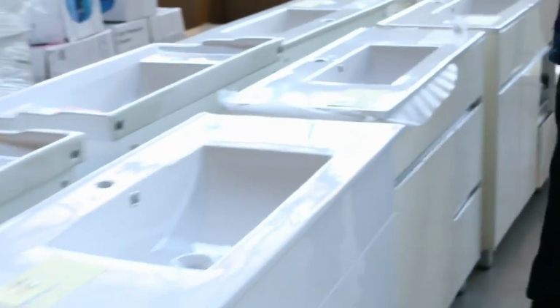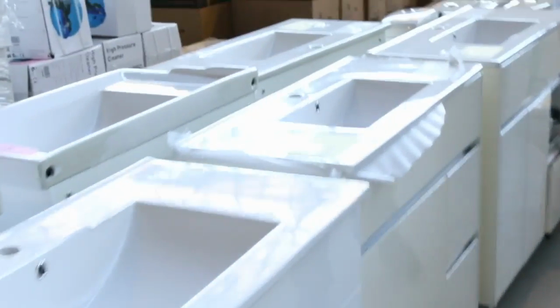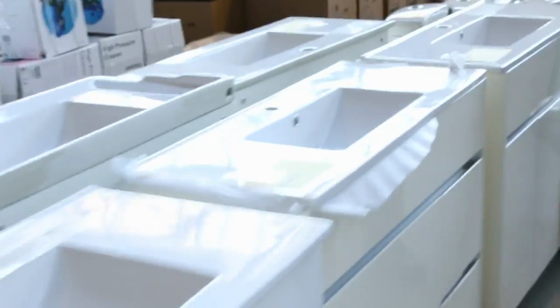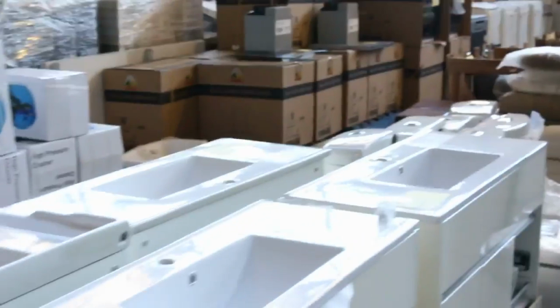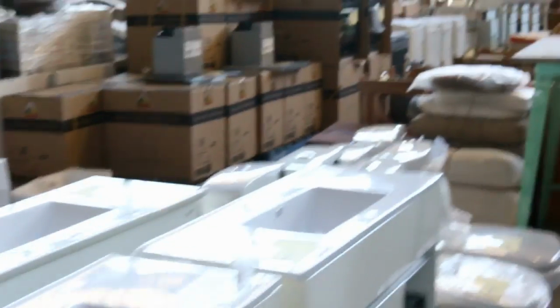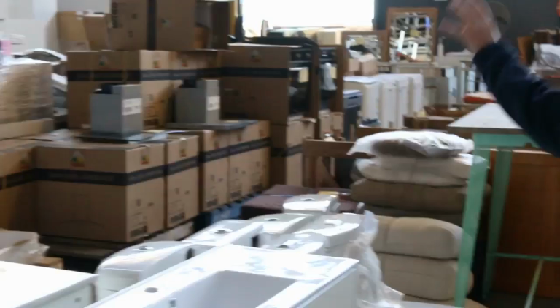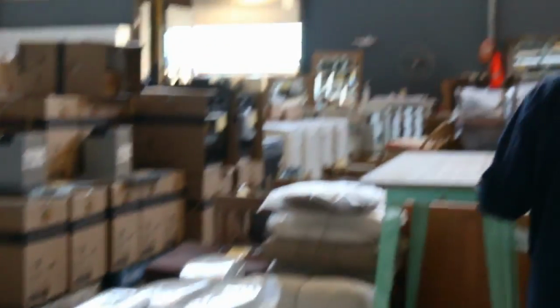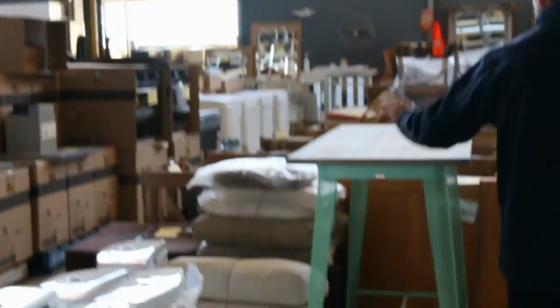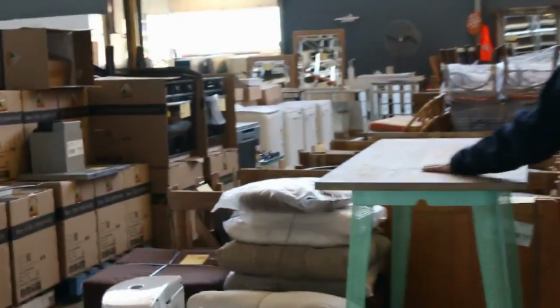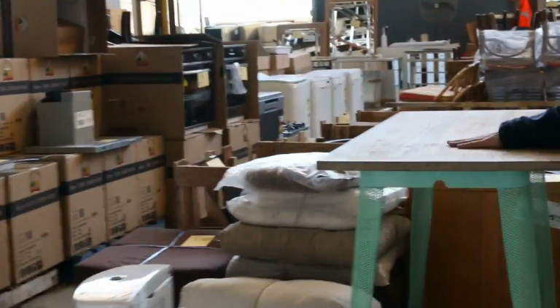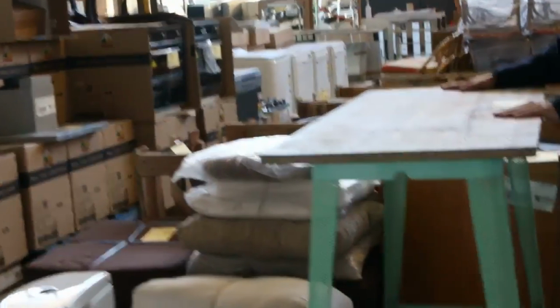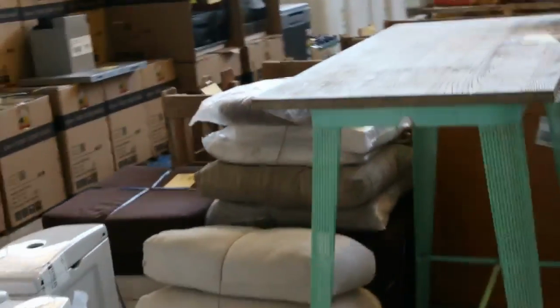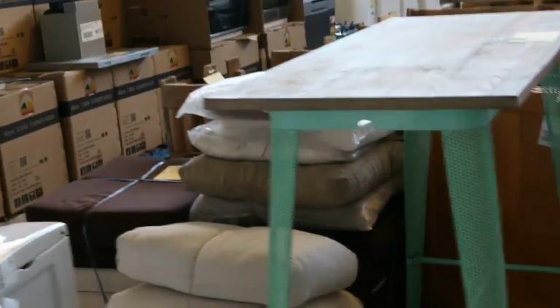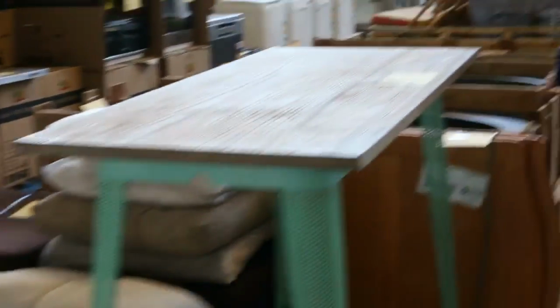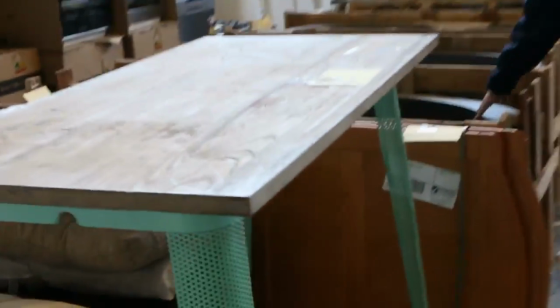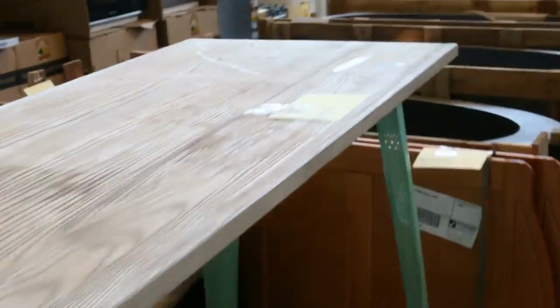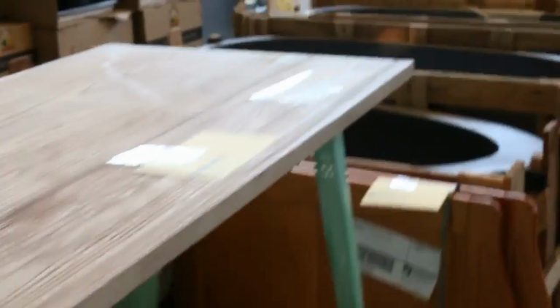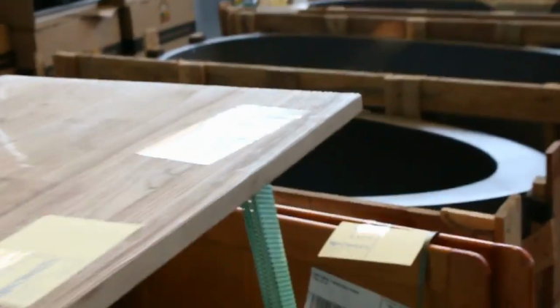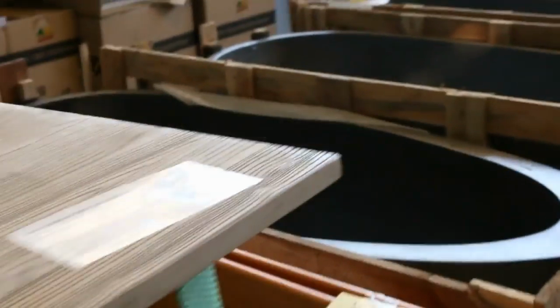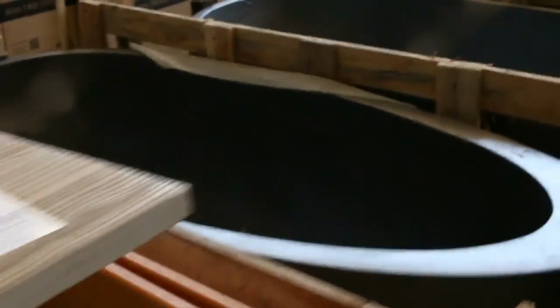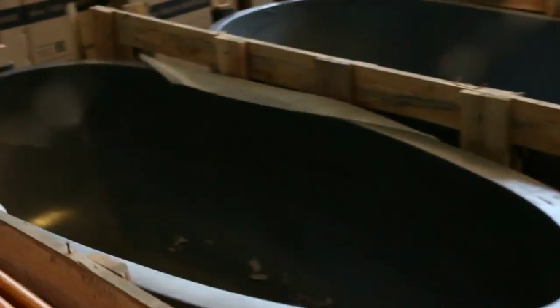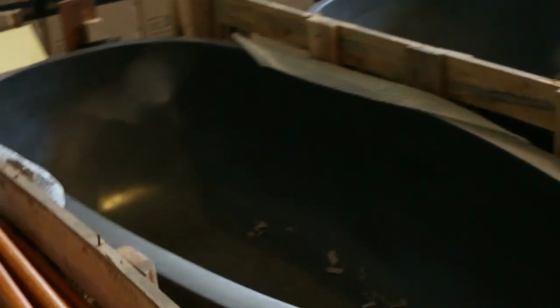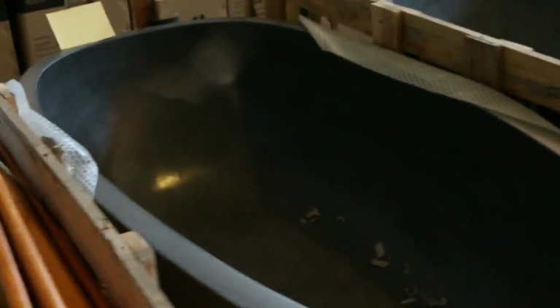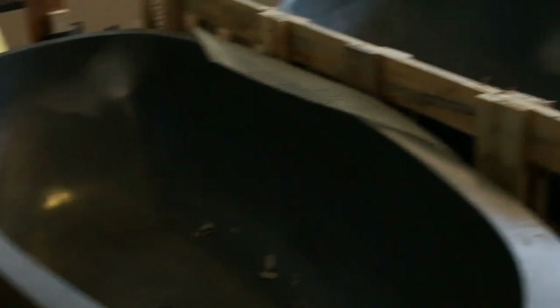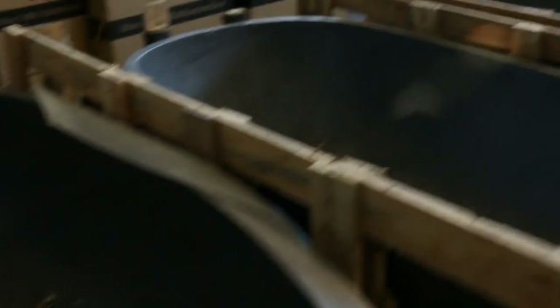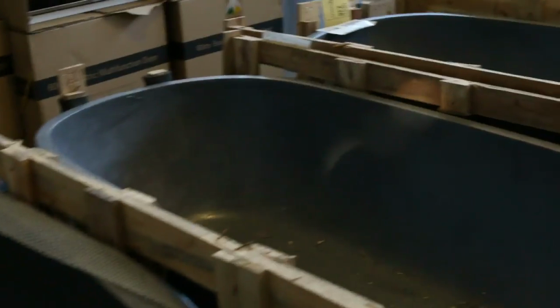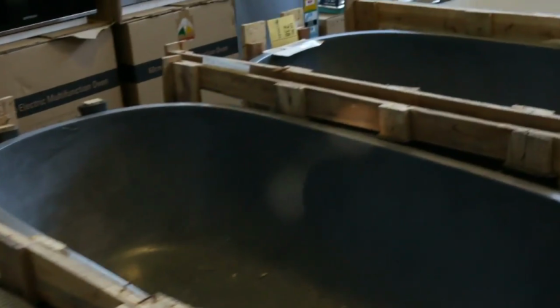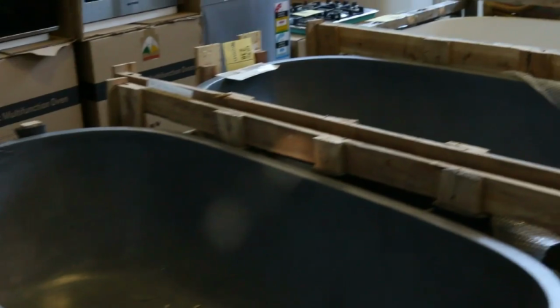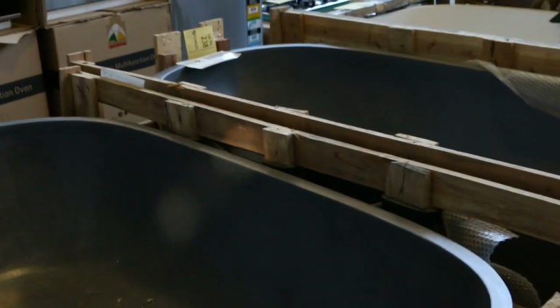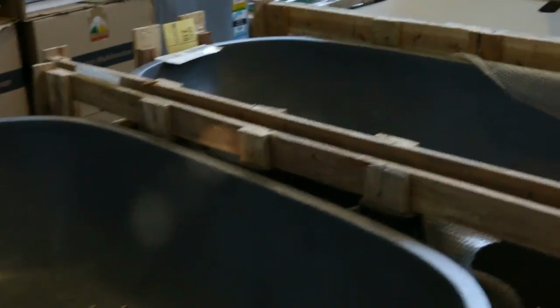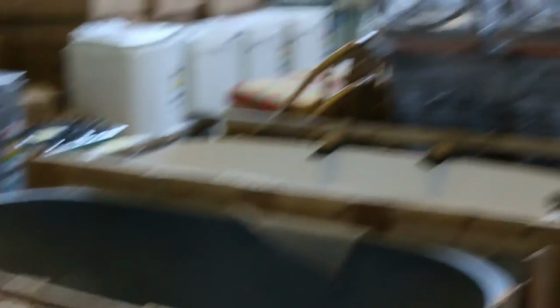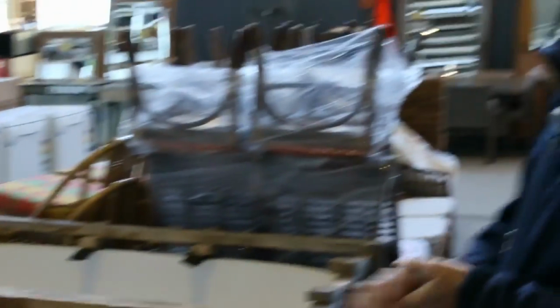We've got shredders there, deep freezers, lots of appliances, pressure washers. Have a look at that — that's a great outdoor table there. Through here we've got some nice granite or stone baths — have a look at them, these are beautiful units. We haven't got too many of these left, so get in for those before they disappear.